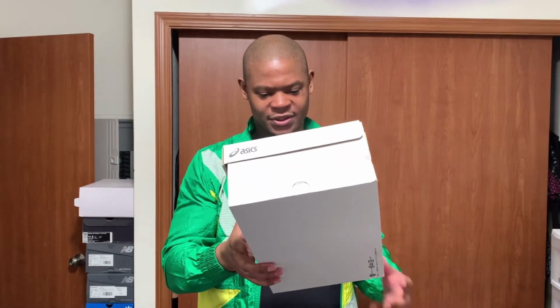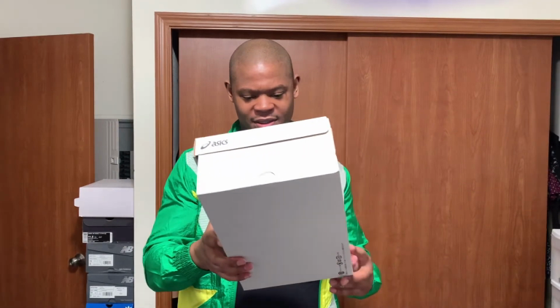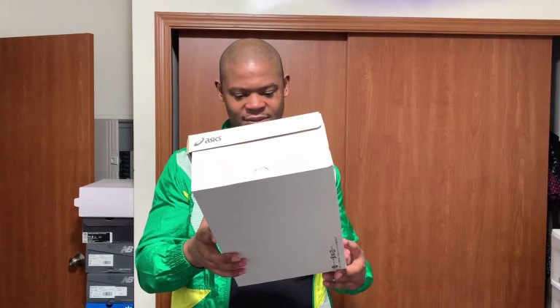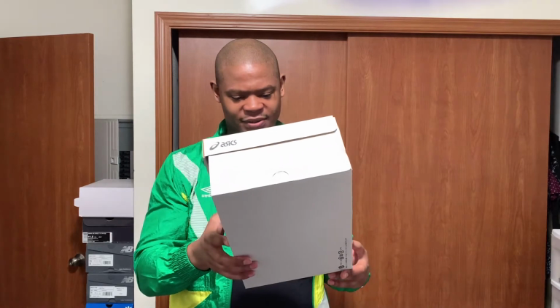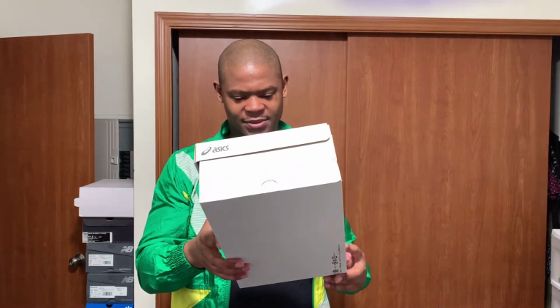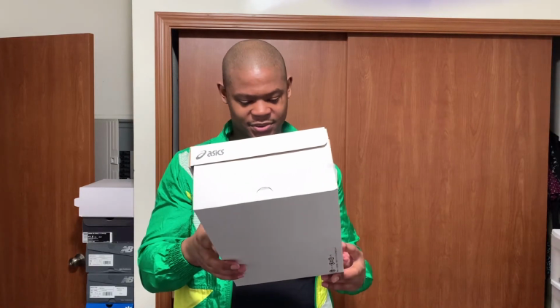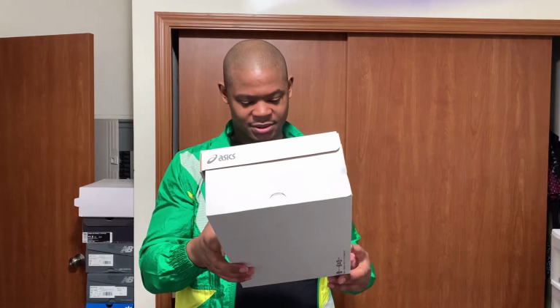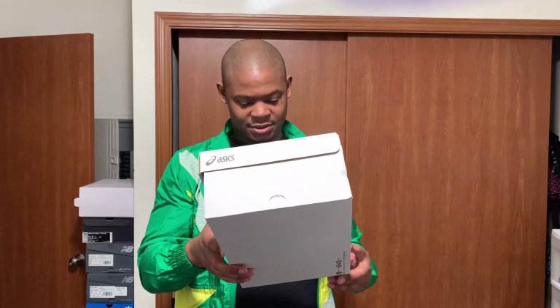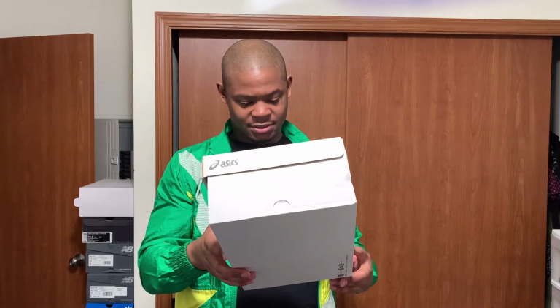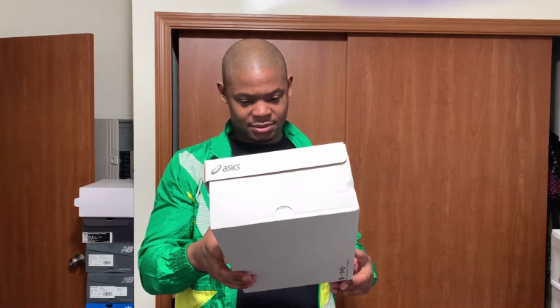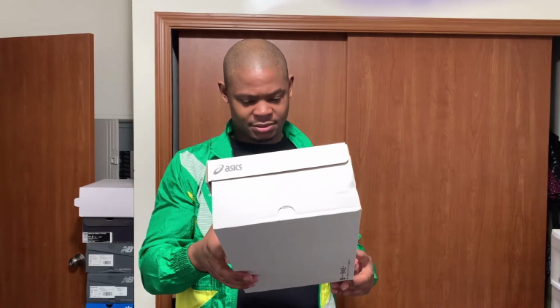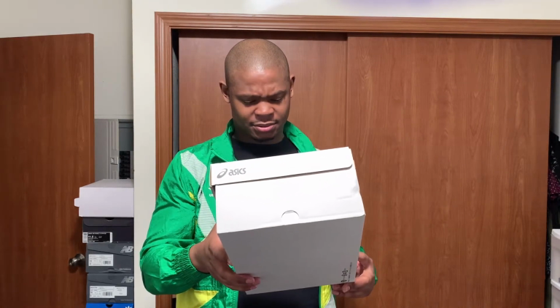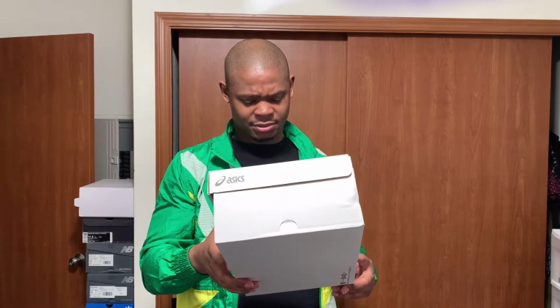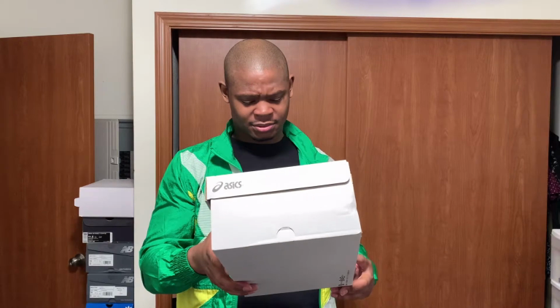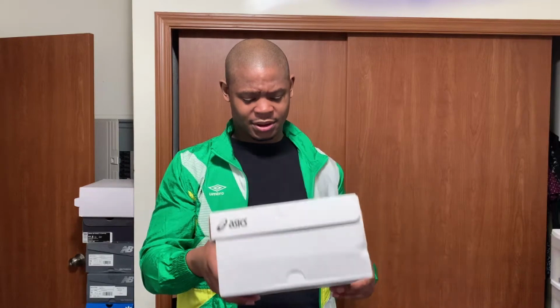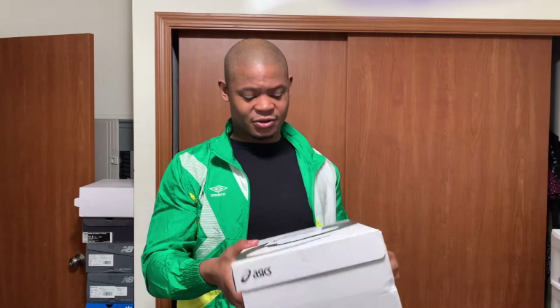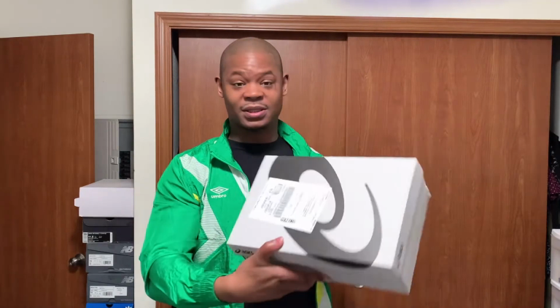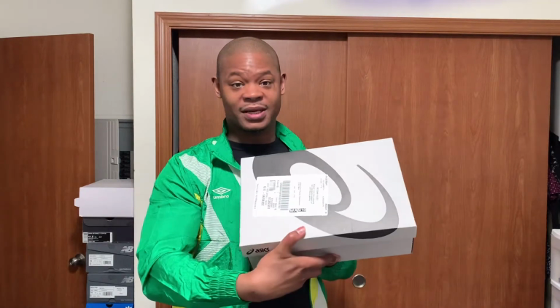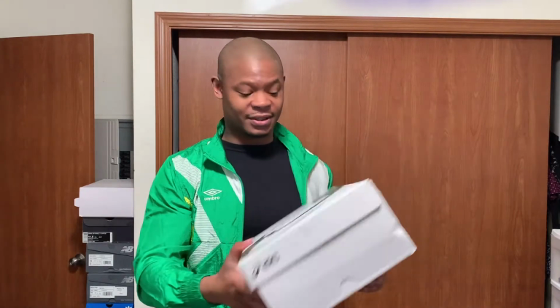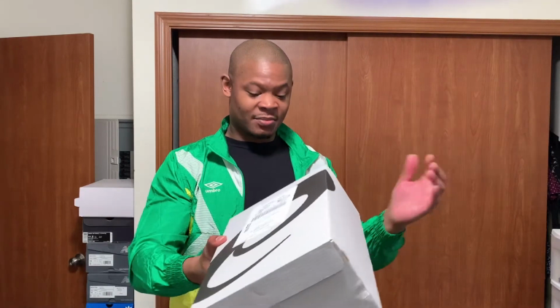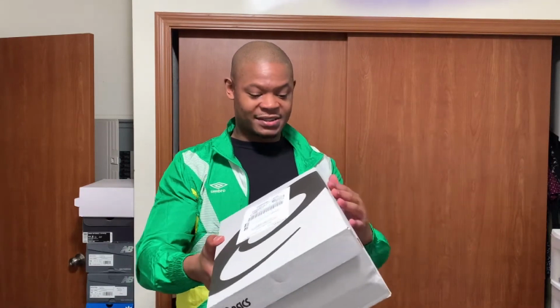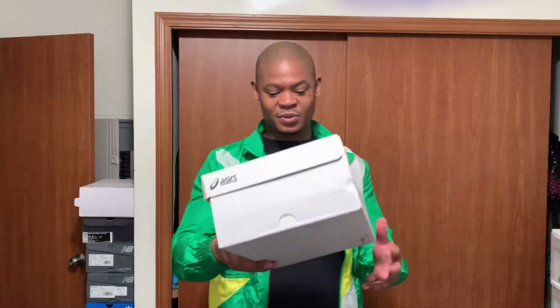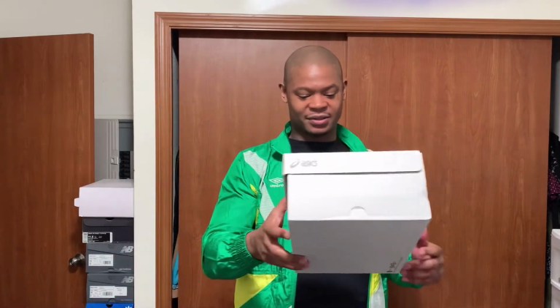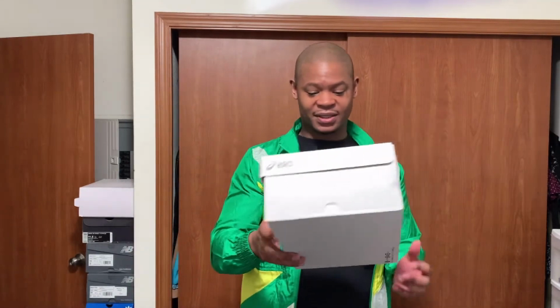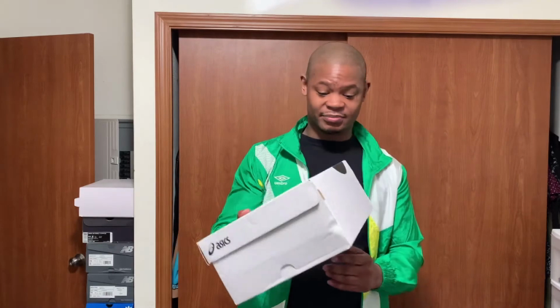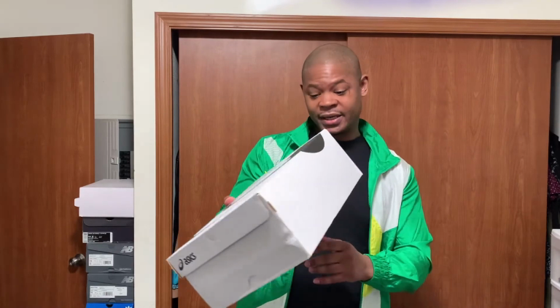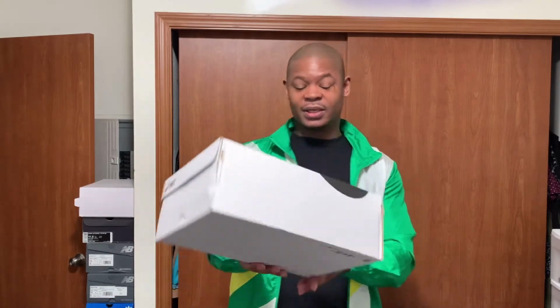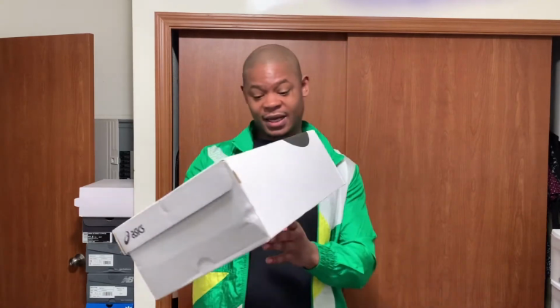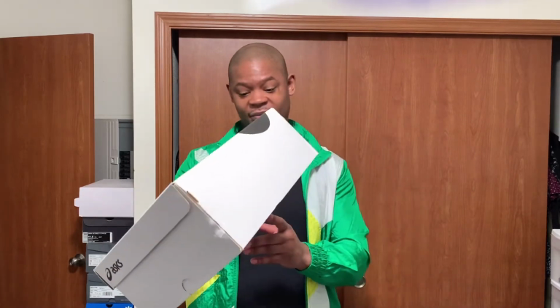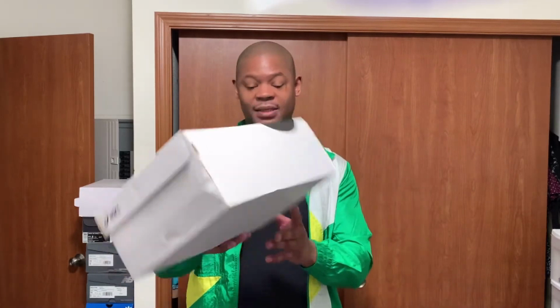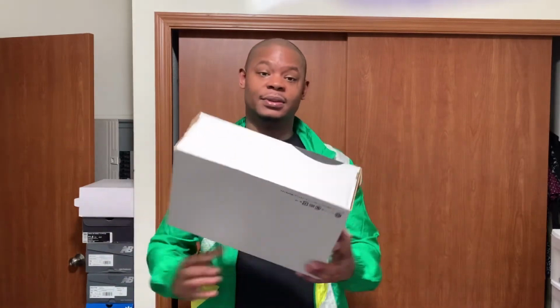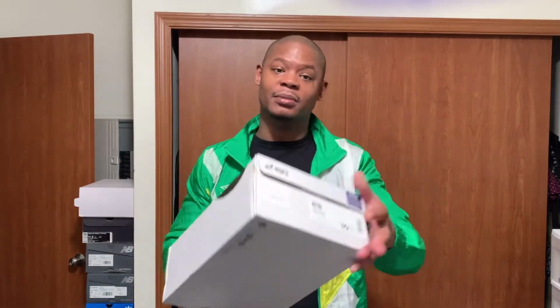There's a return policy tag on here. I guess it's there if you want to return it or whatever, but I doubt I'm gonna do that, so it doesn't matter.